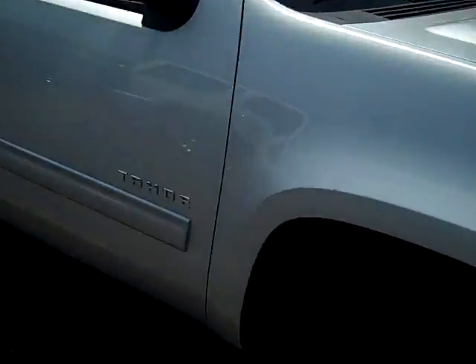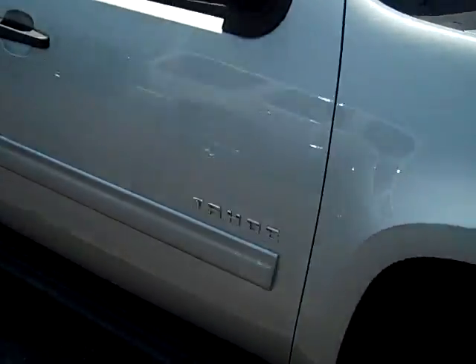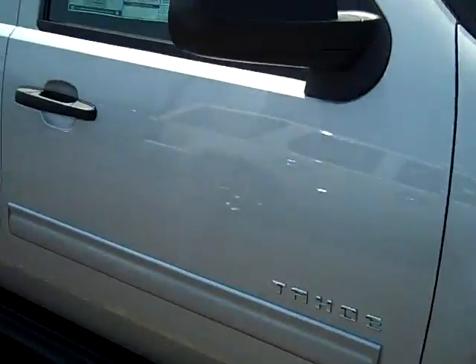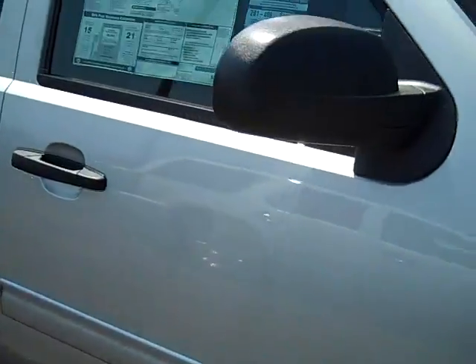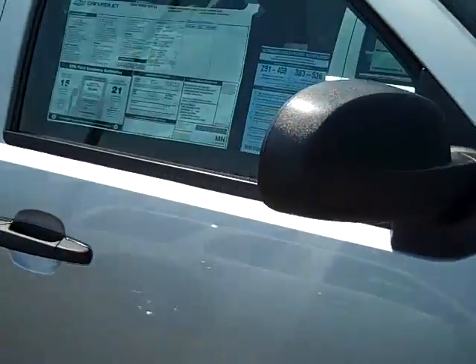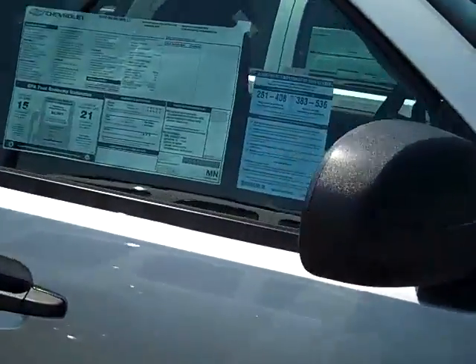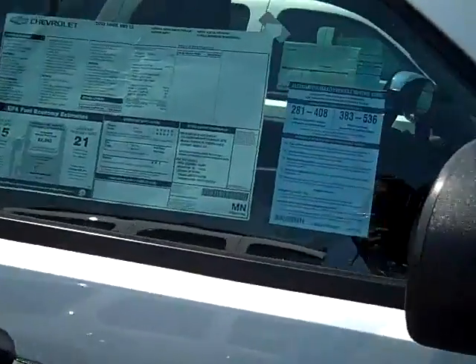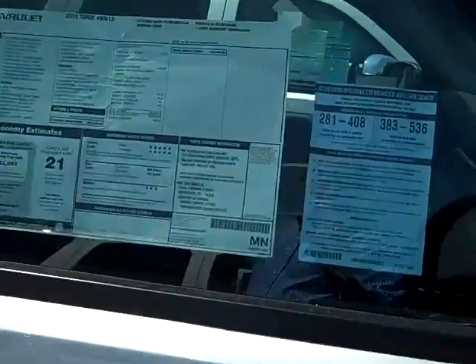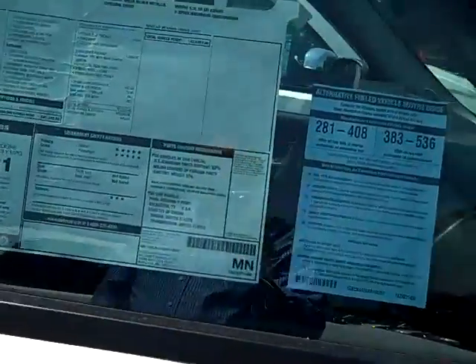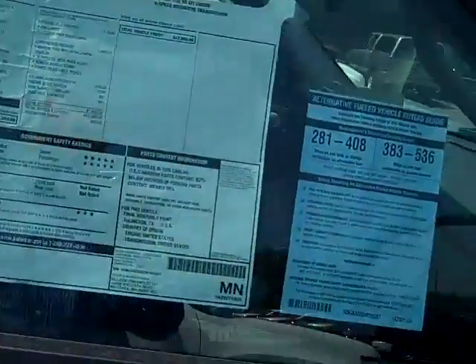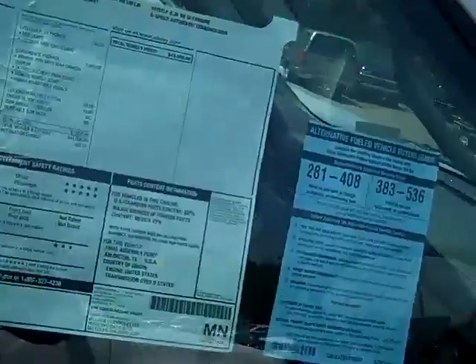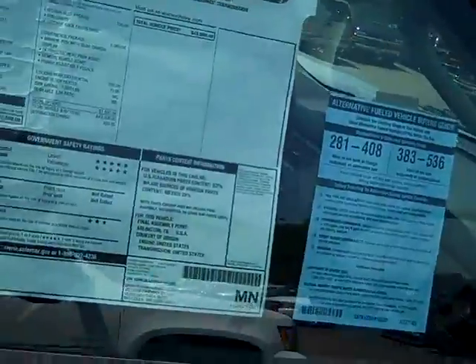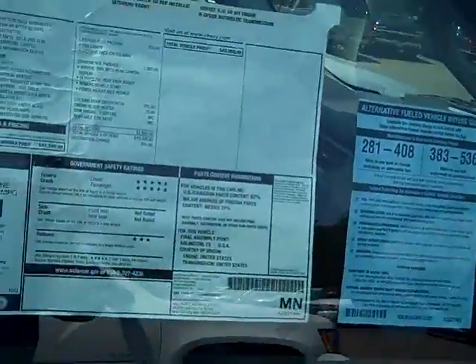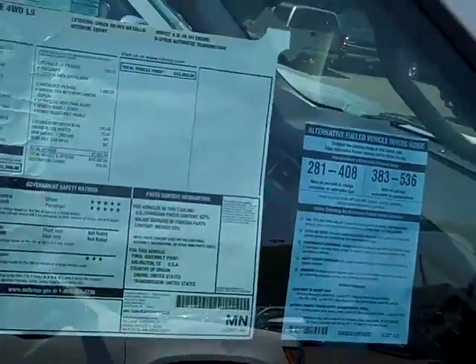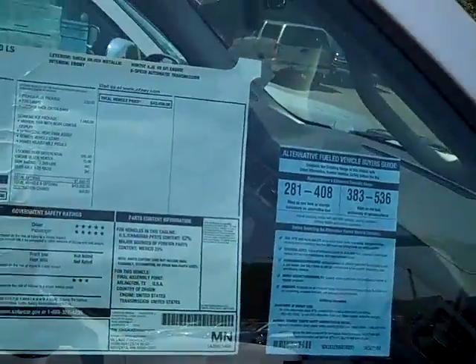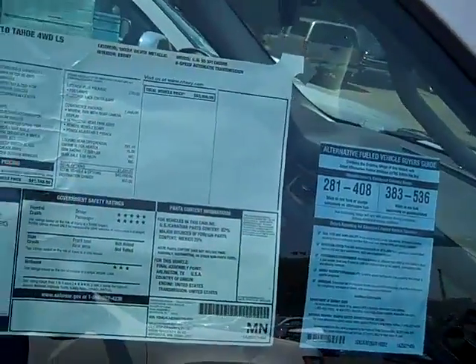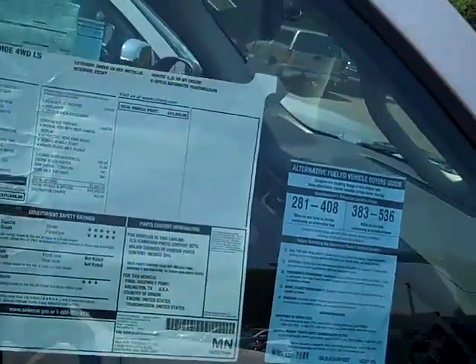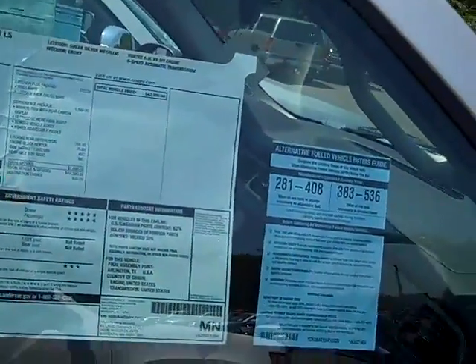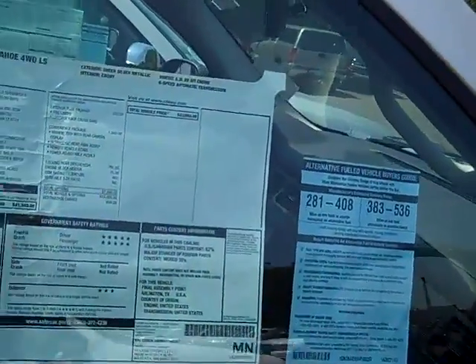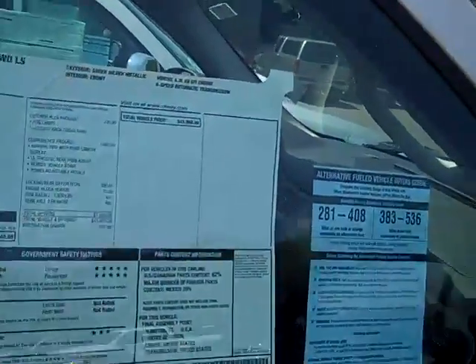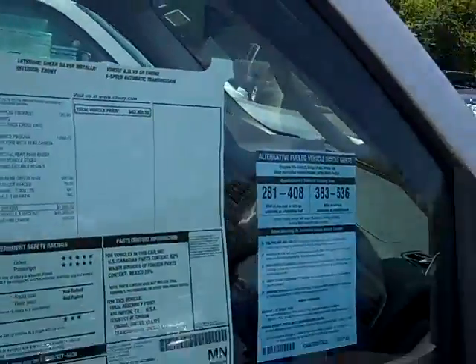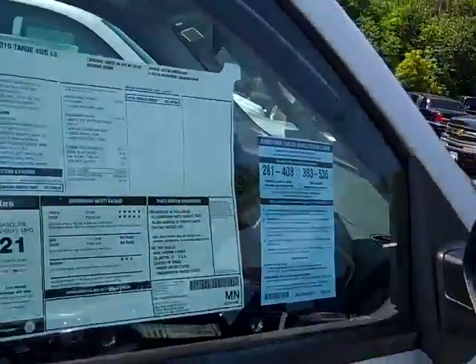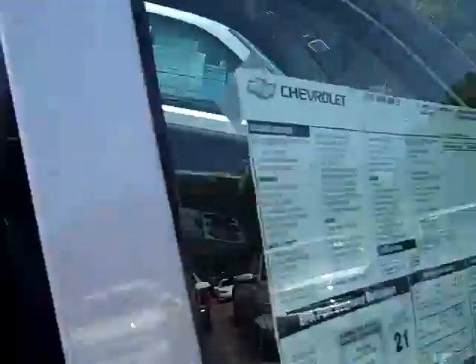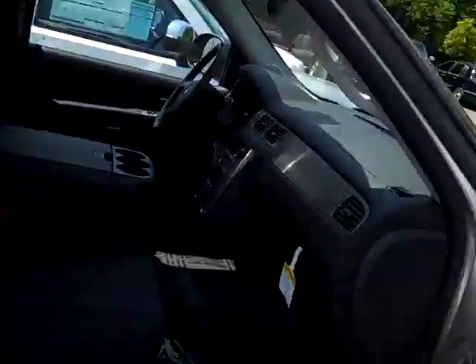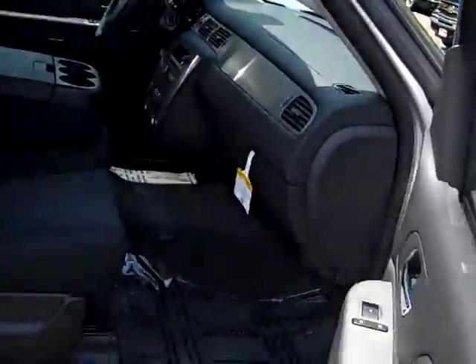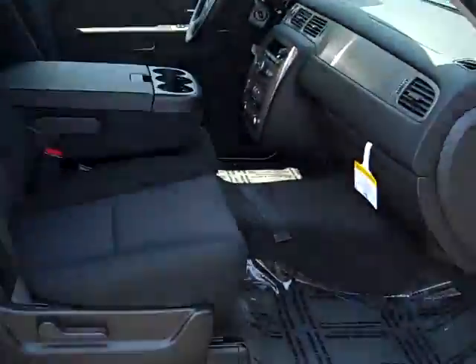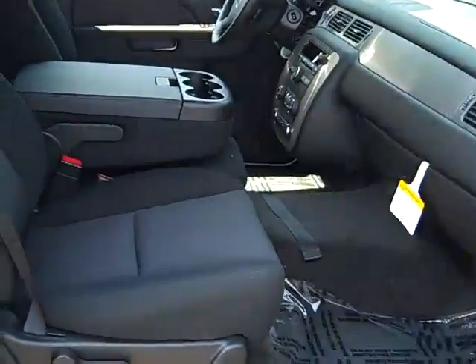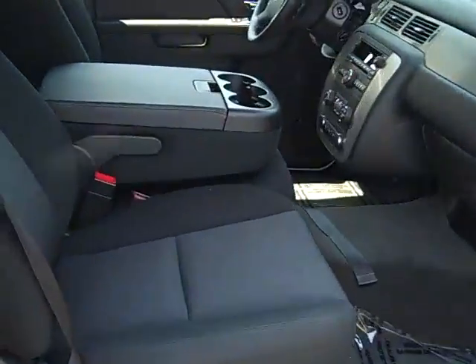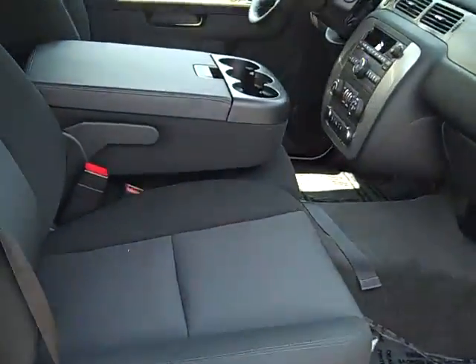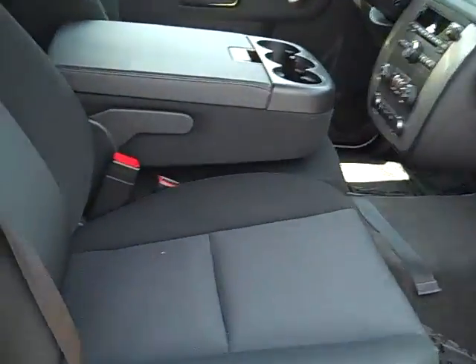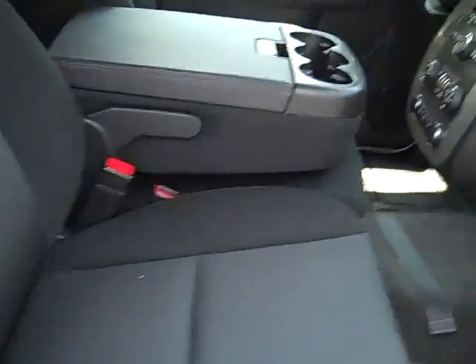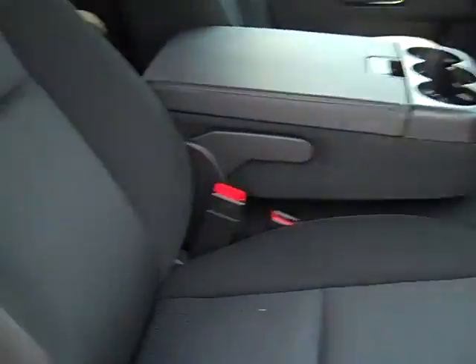Of course, you've got the paint-to-match body side moldings. It's got the locking rear differential and convenience package with the backup camera, backup assist, remote start, and adjustable pedals.